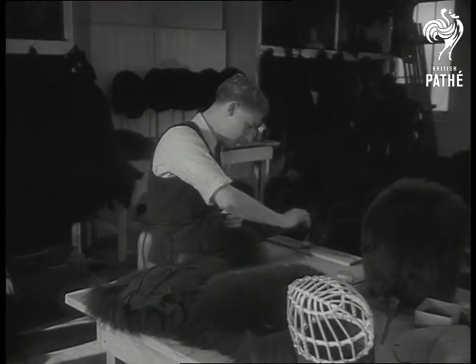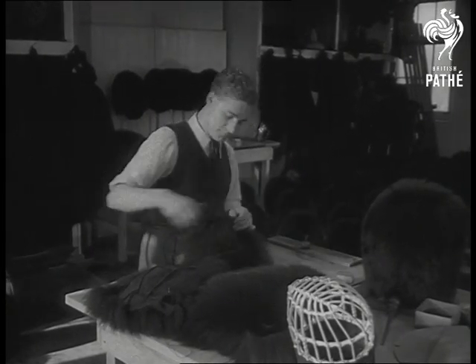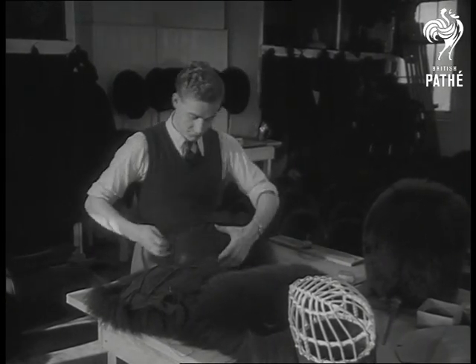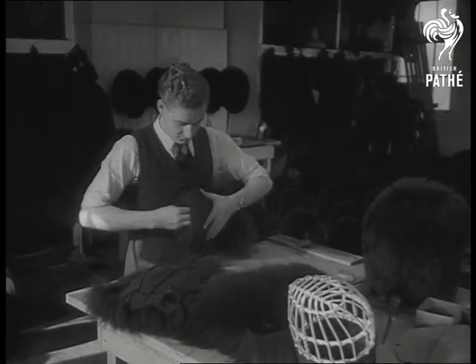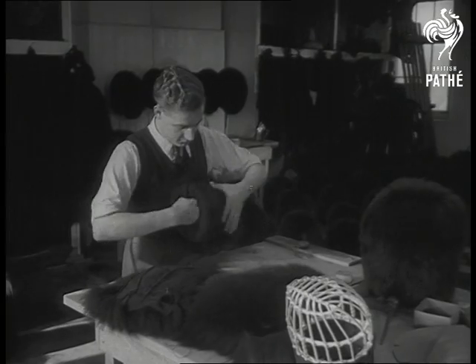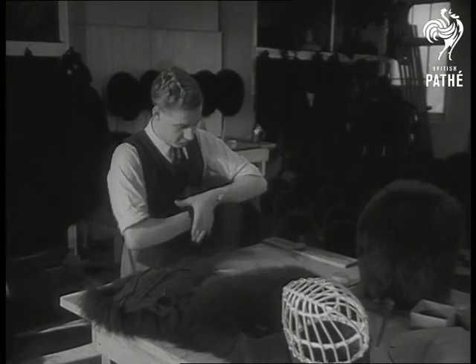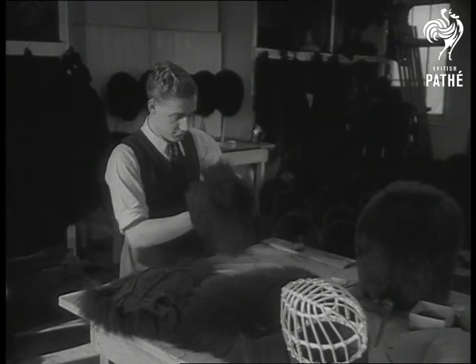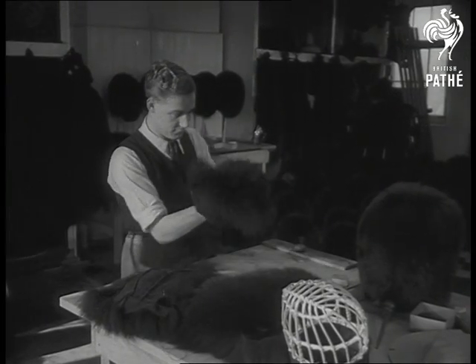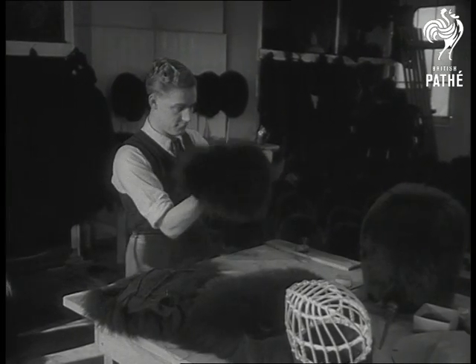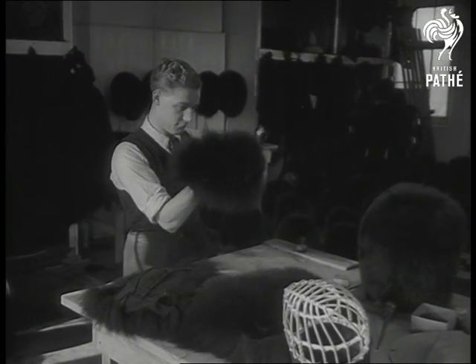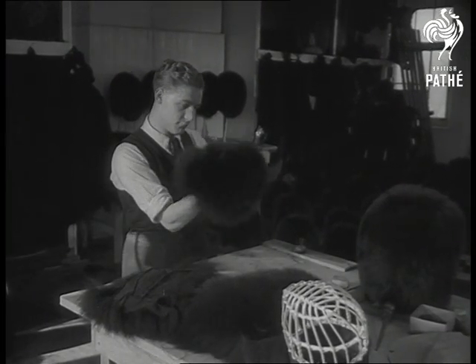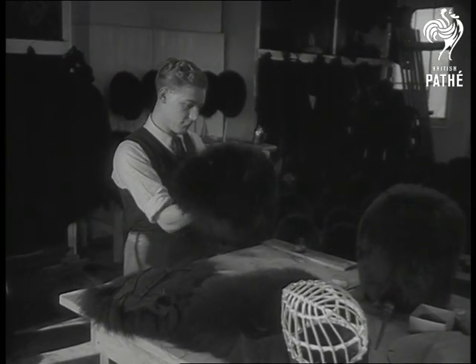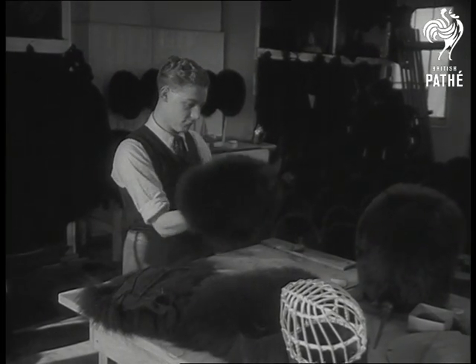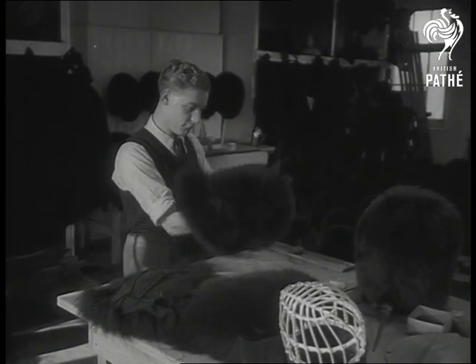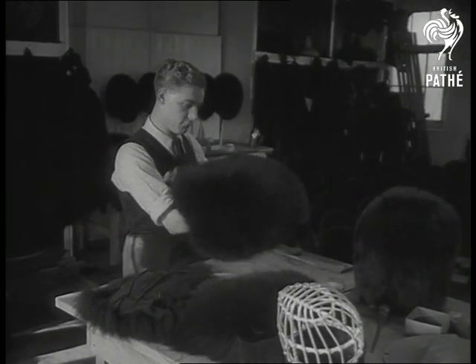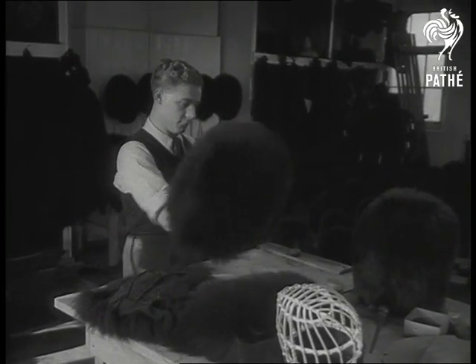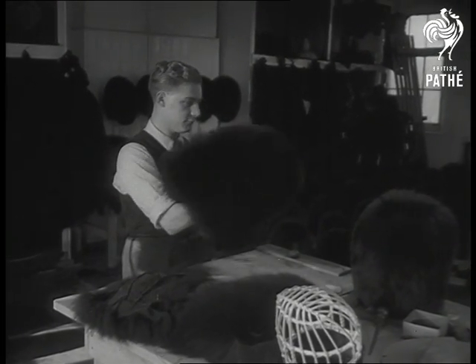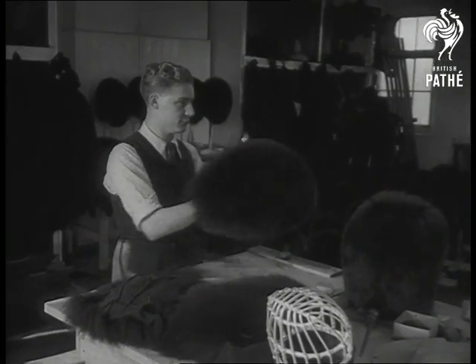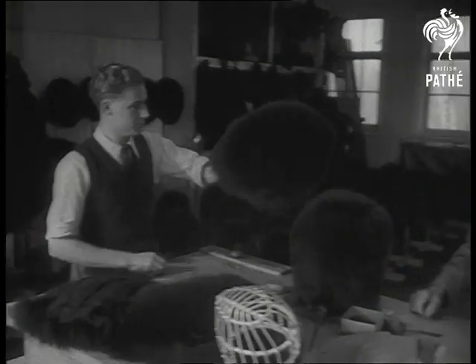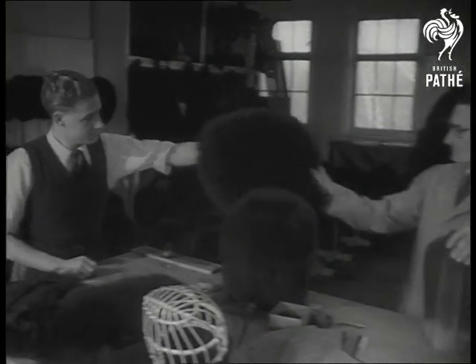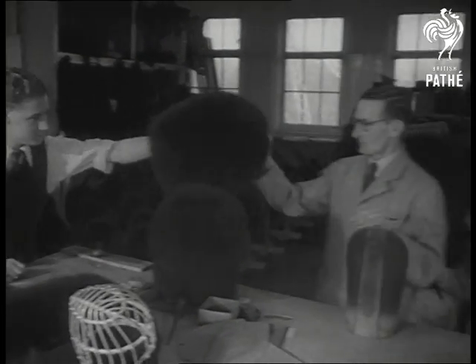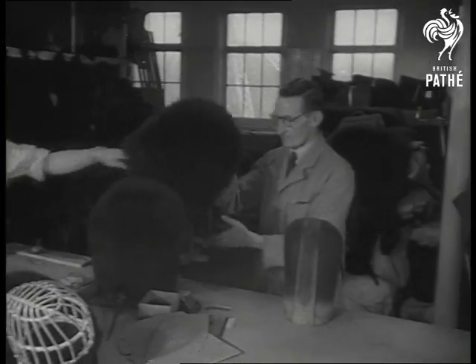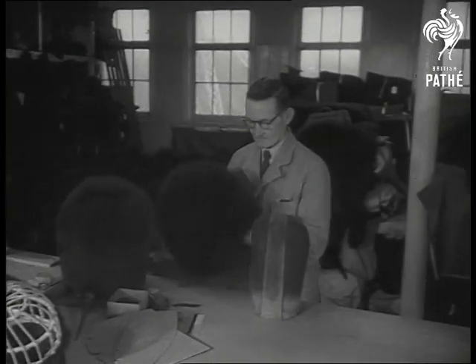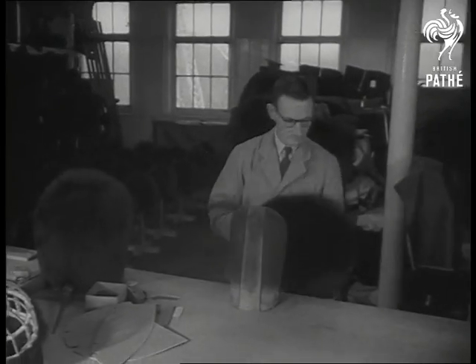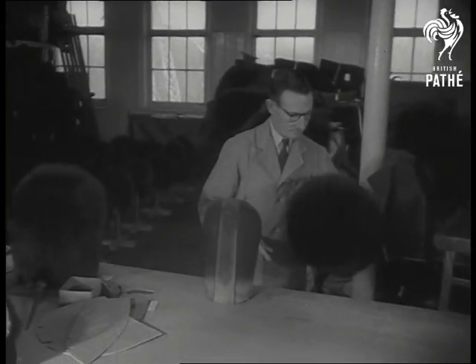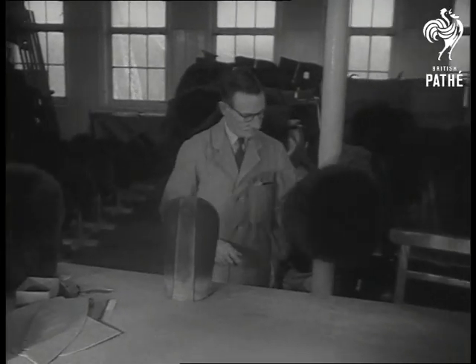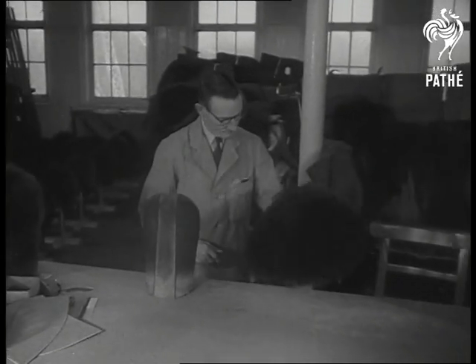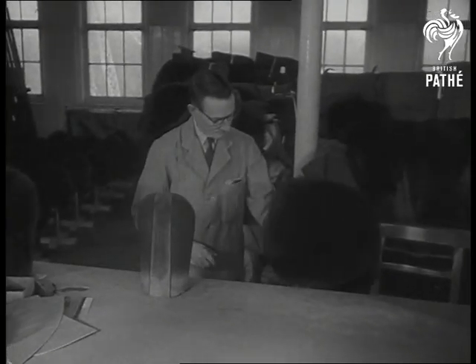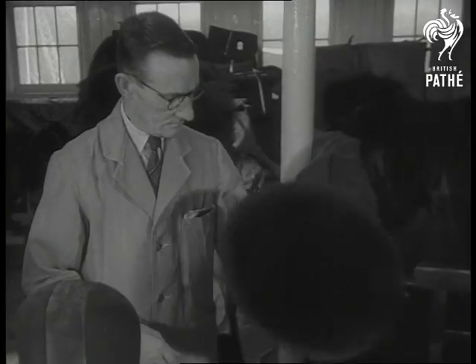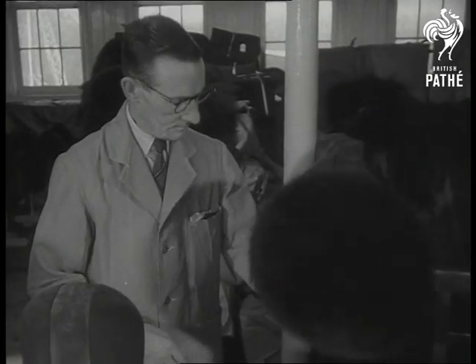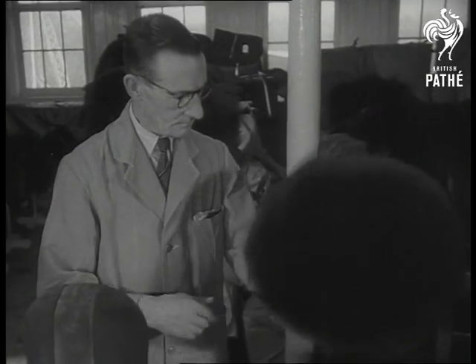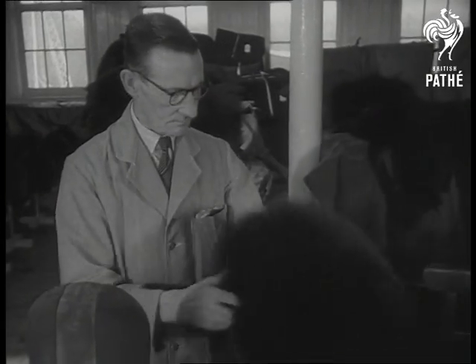Like the recruit who will wear it, the bearskin is now turned inside out. At this stage it's wetted, but that's something we'll skip. We'll let Alf take over again for a space to stretch it into shape on the block.